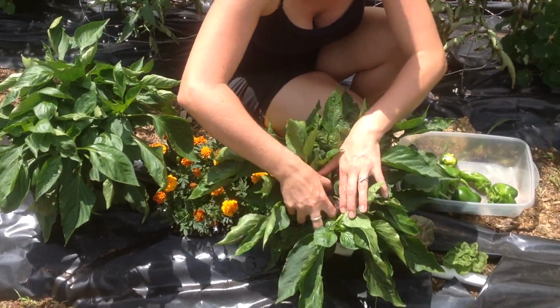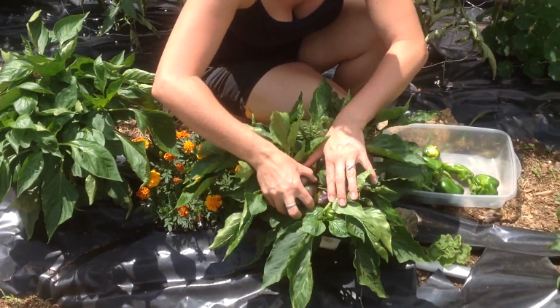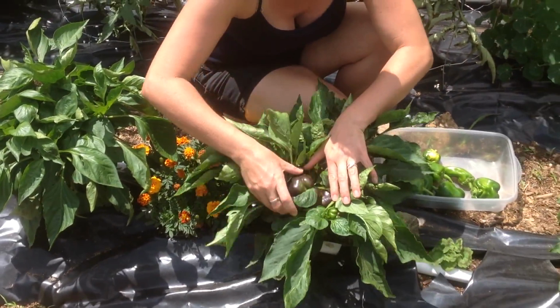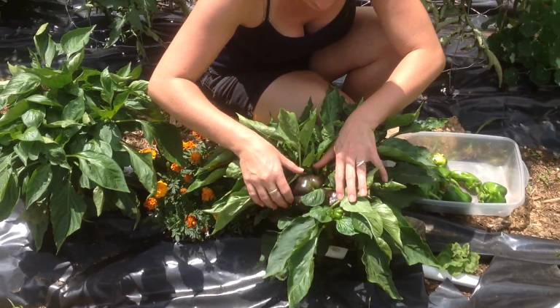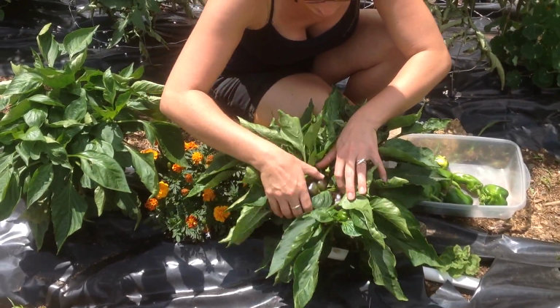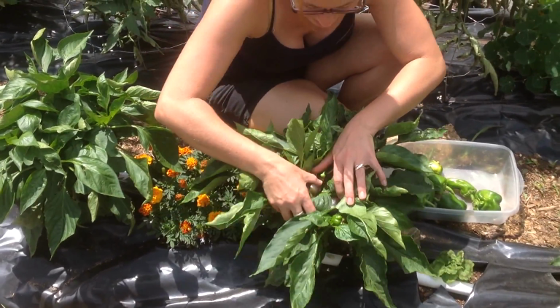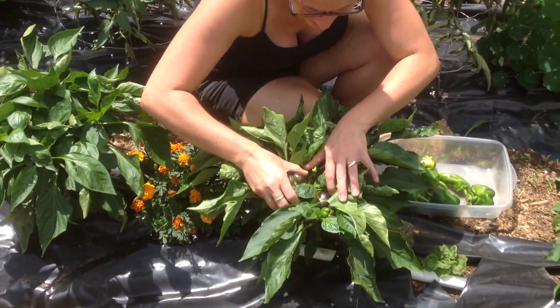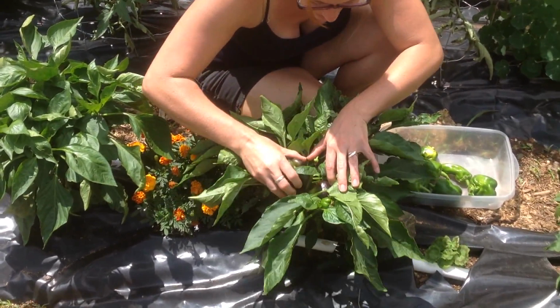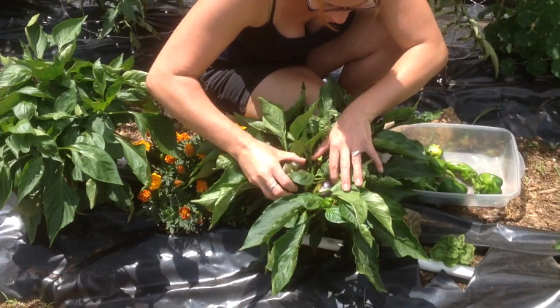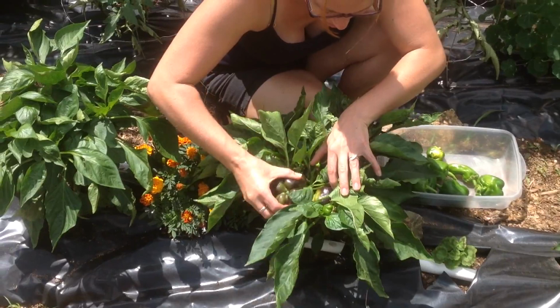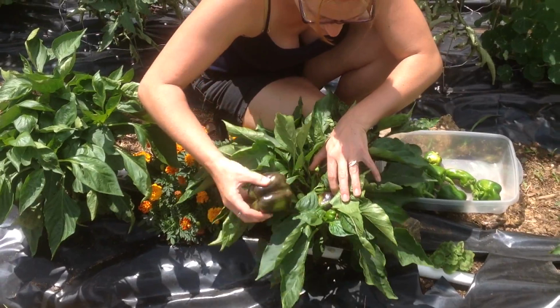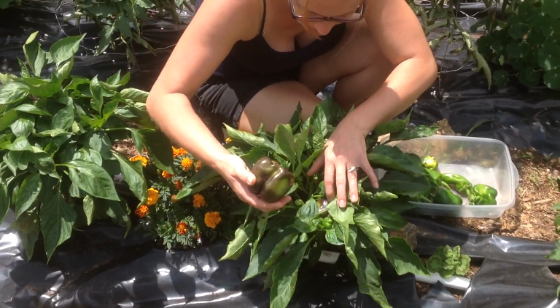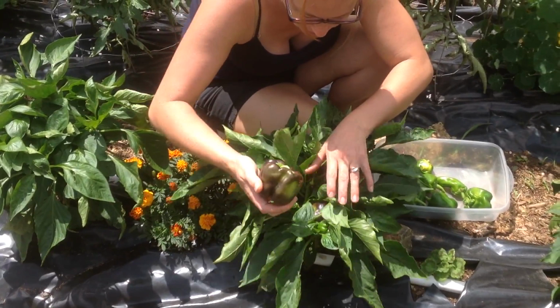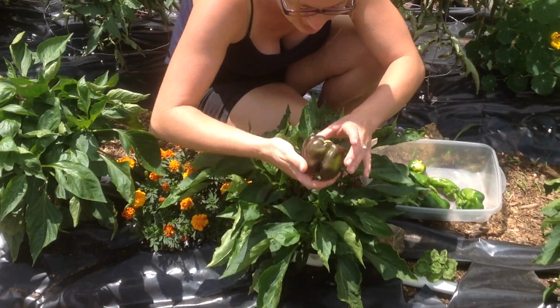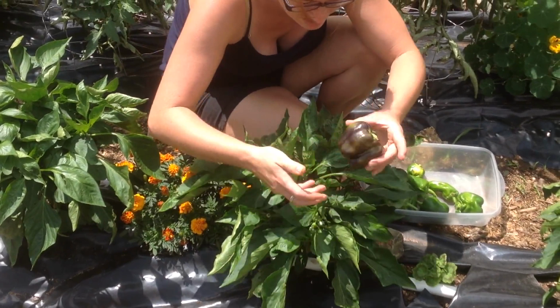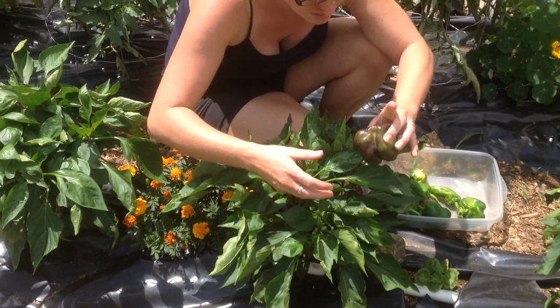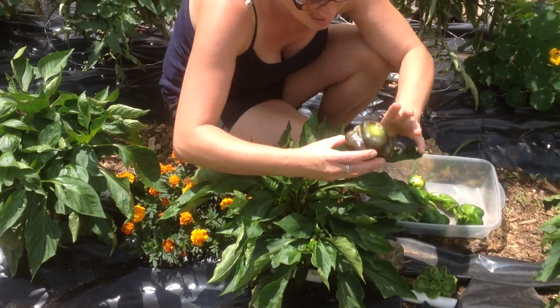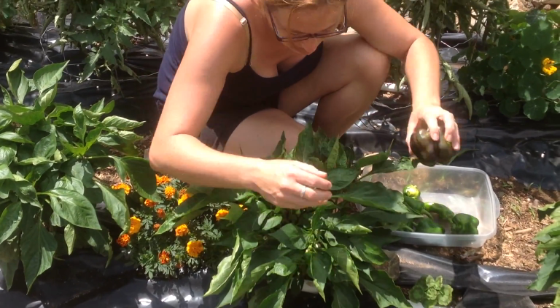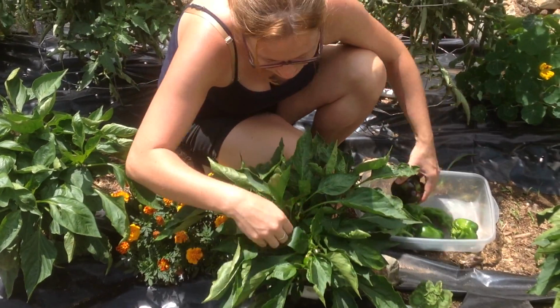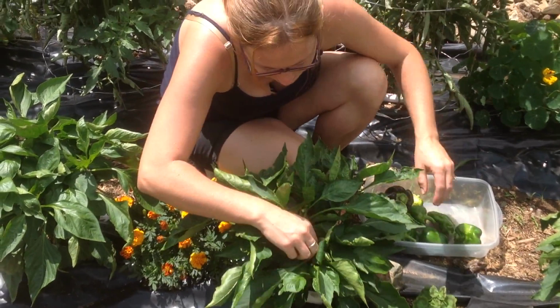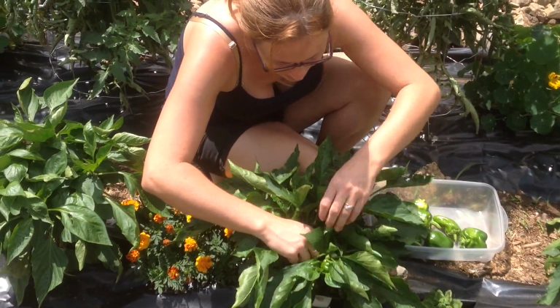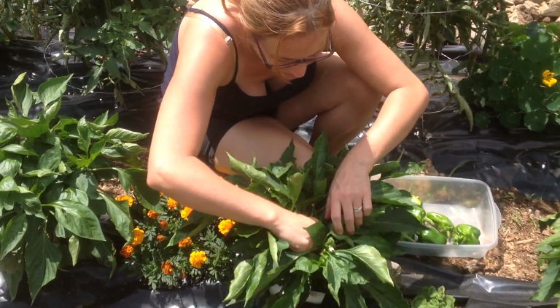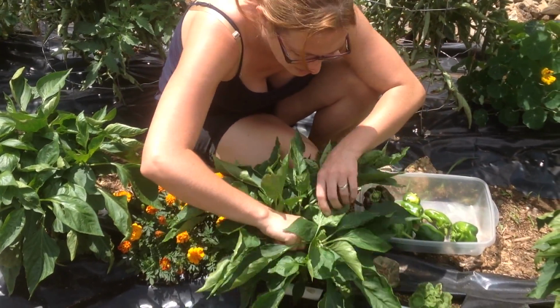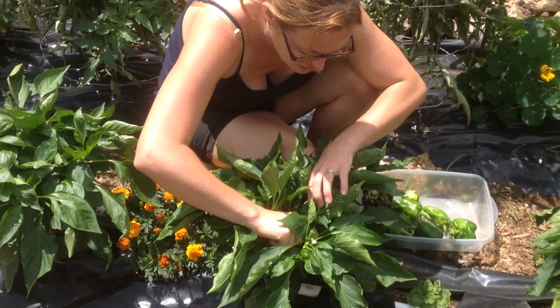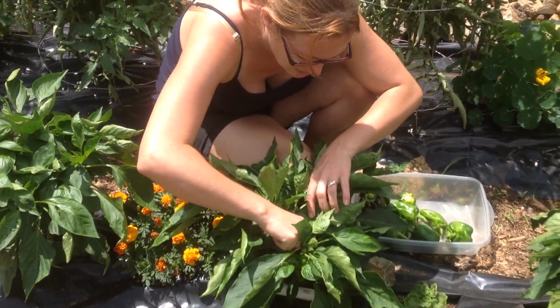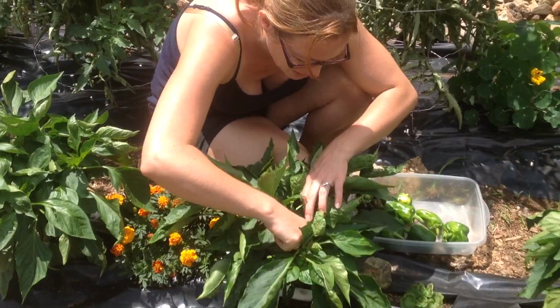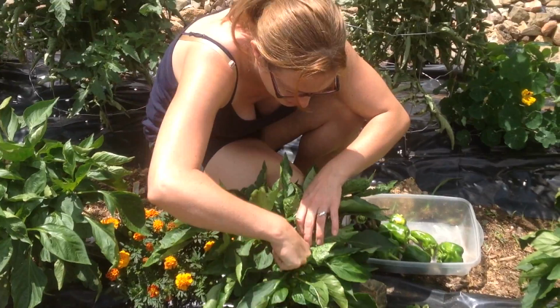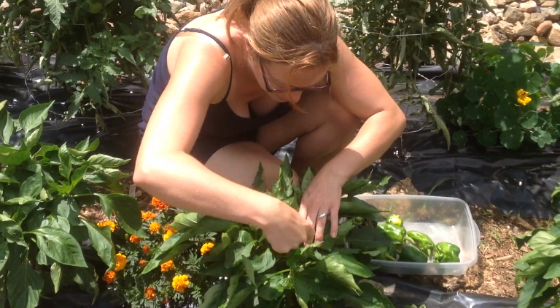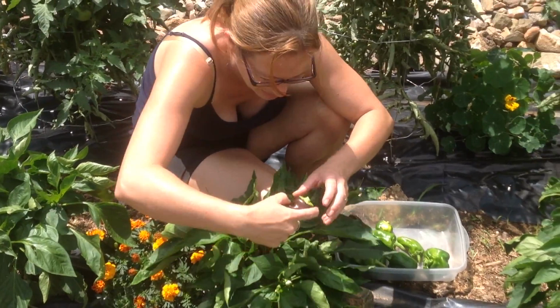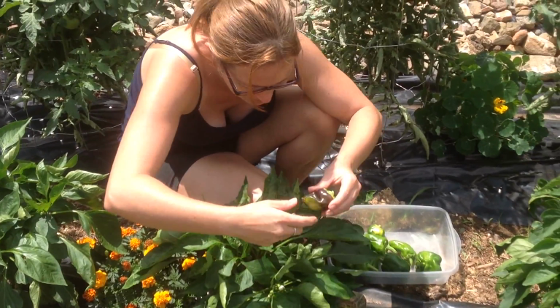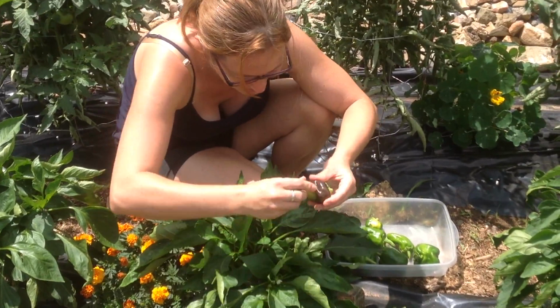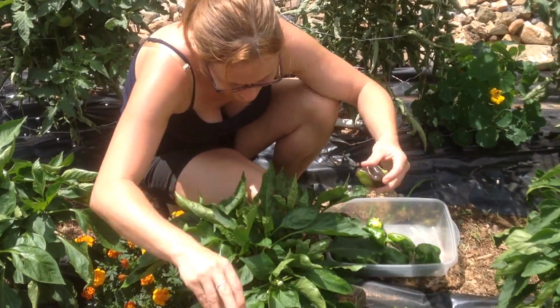Oh, look at that one — it's like purplish. These are purple. I did plant purple ones — purple peppers. Dory picked a peck of purple peppers! A peck of purple peppers? That's hilarious.